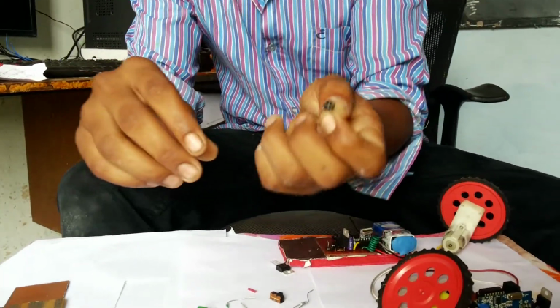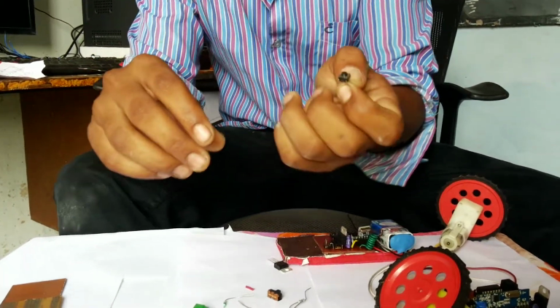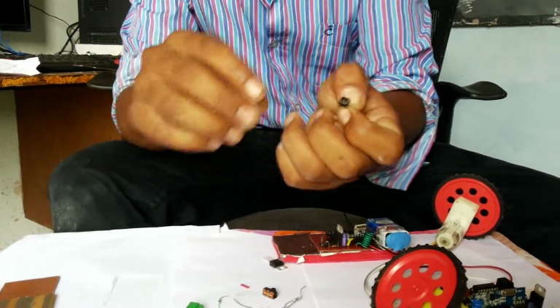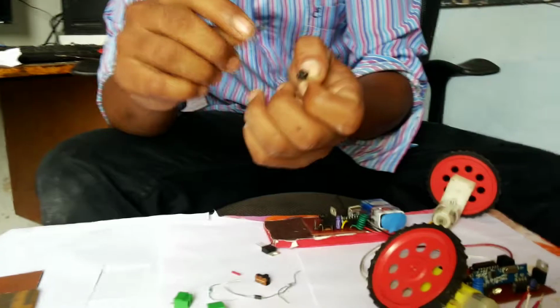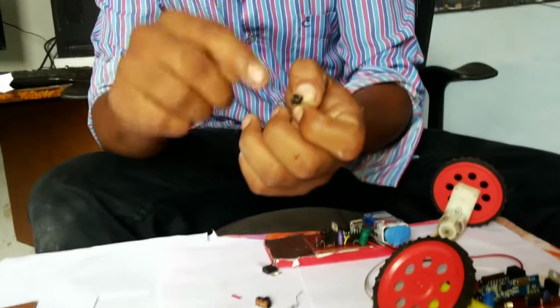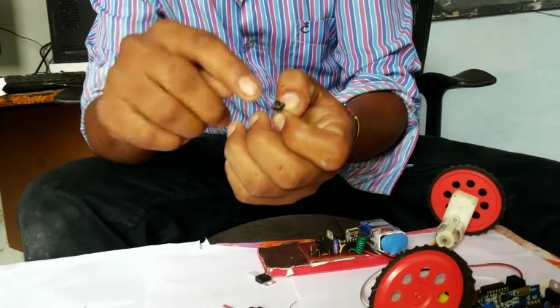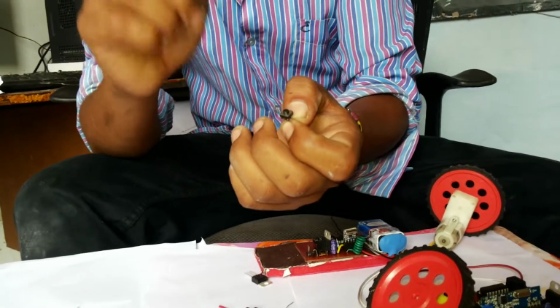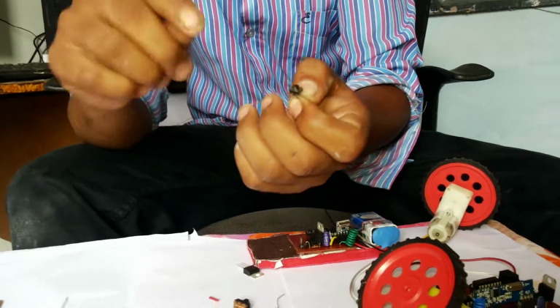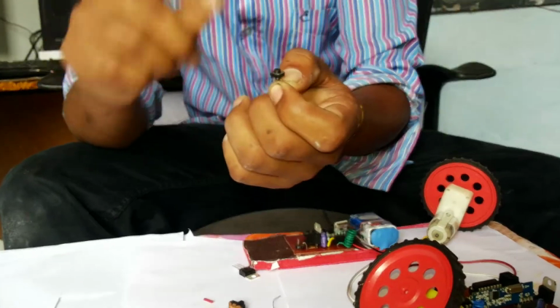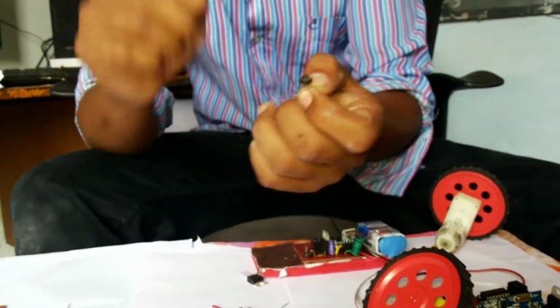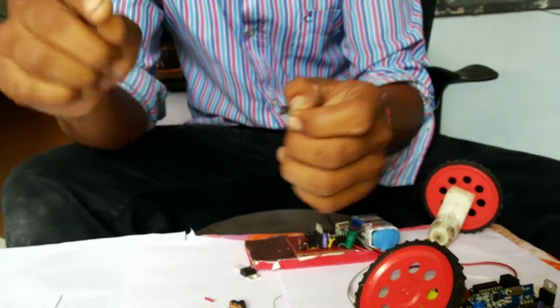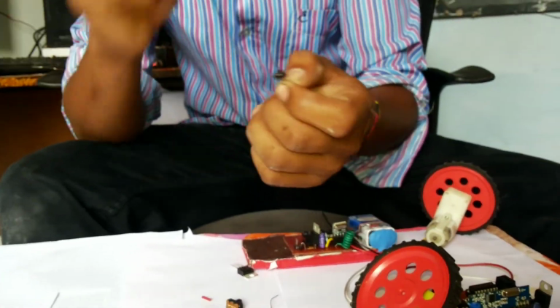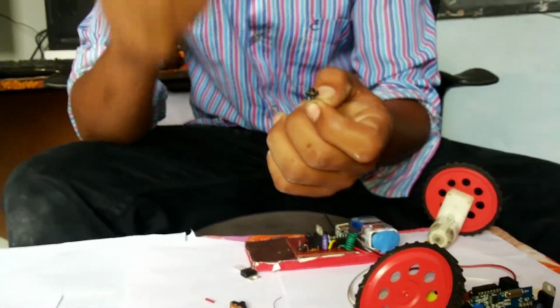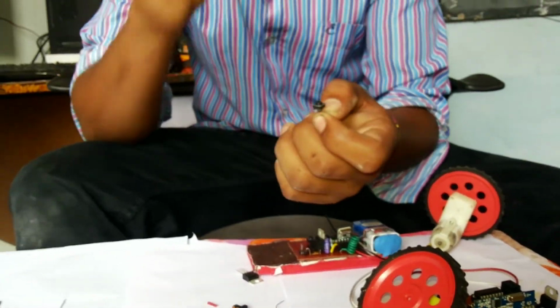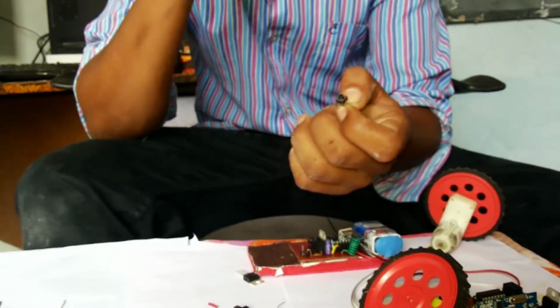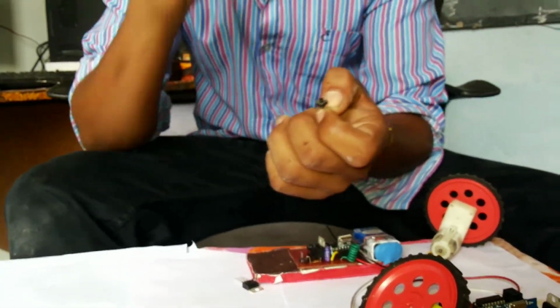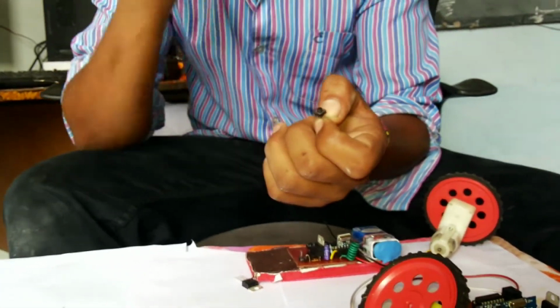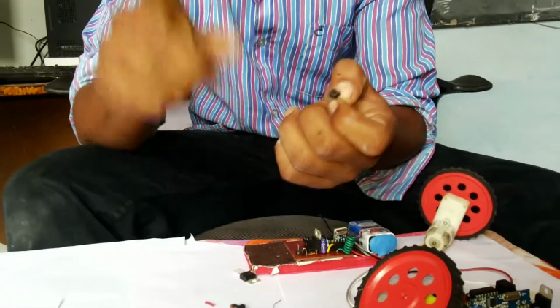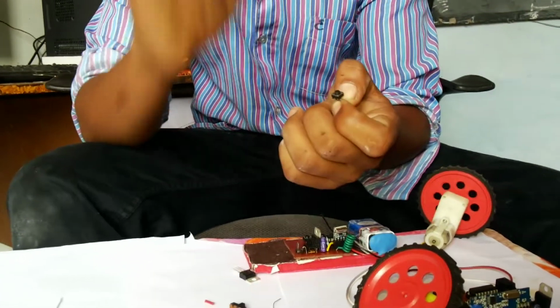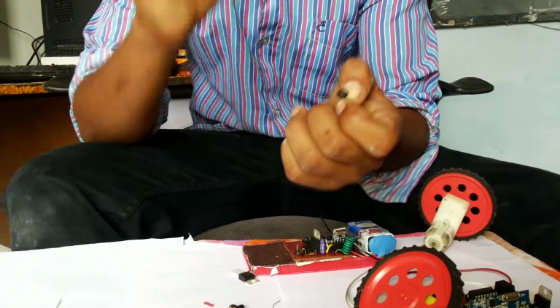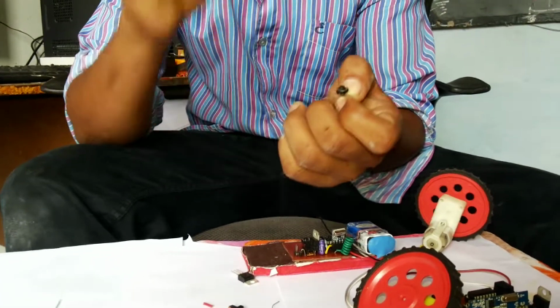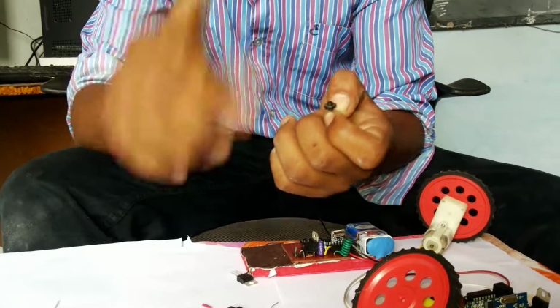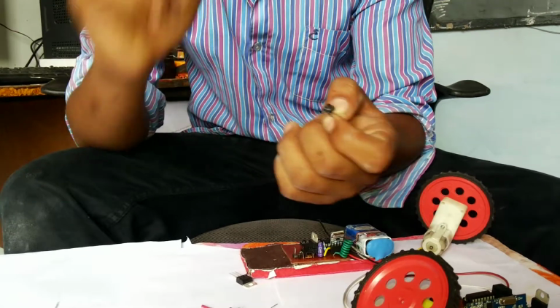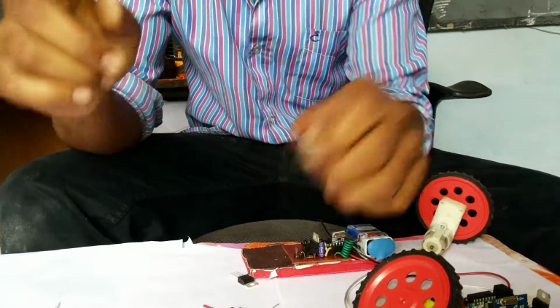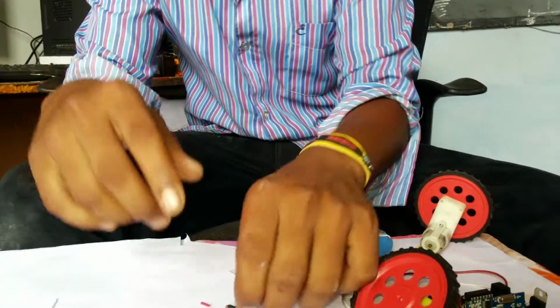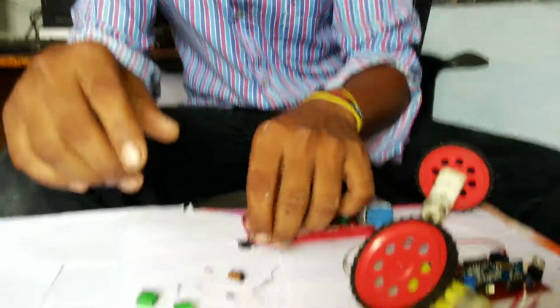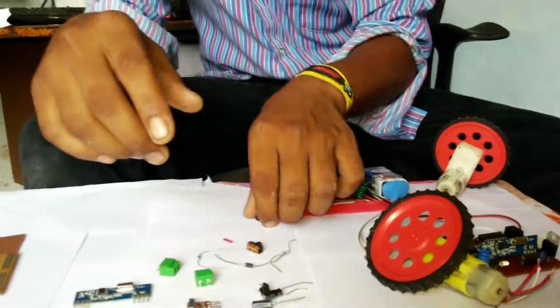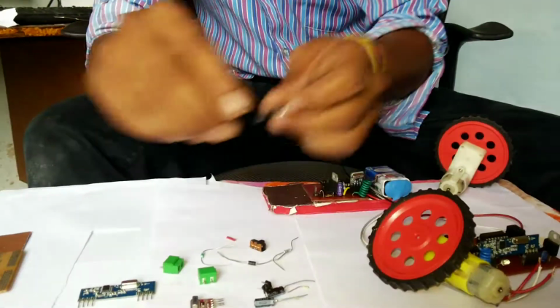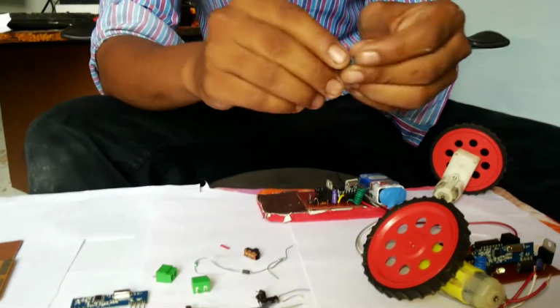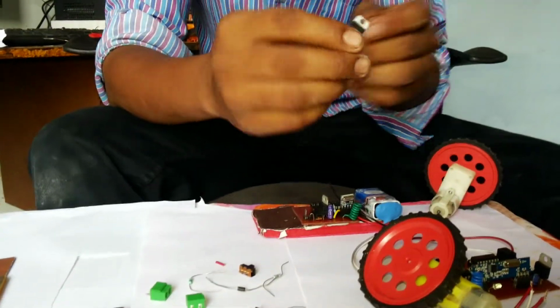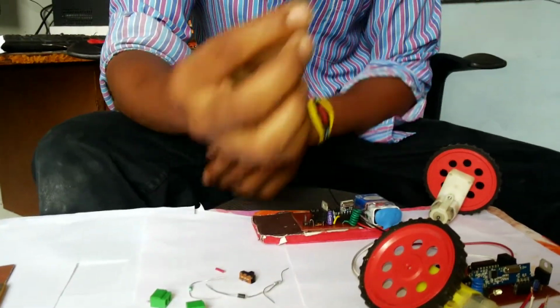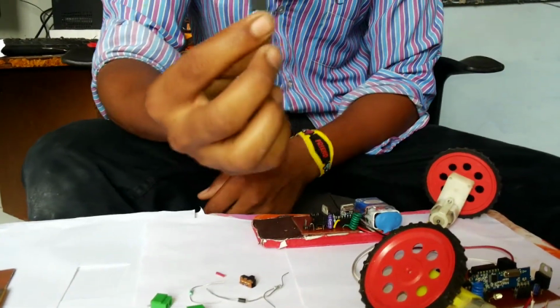This is my button which can convert the signal as a digital value, 0 or 1. If you are pressing it, it is assigned as 1, and if you are not pressing it, it is assigned as 0. This is my regulator IC.